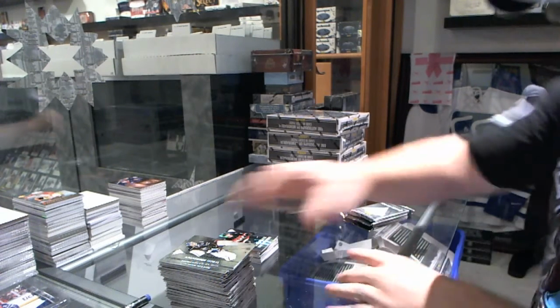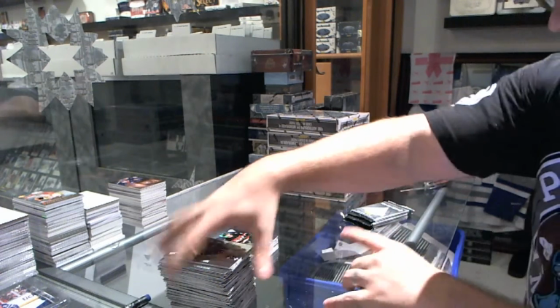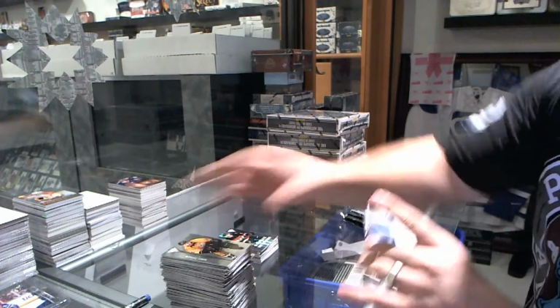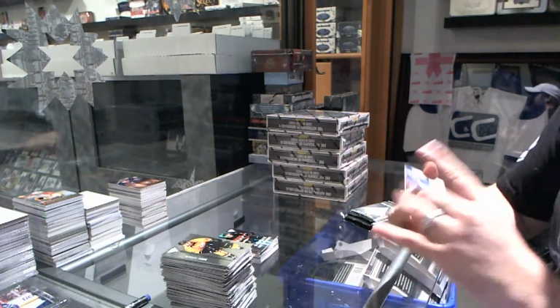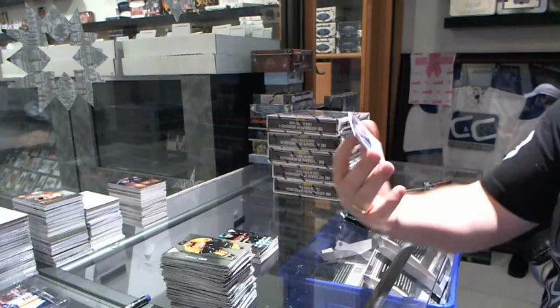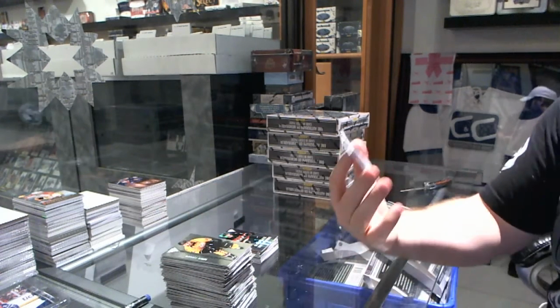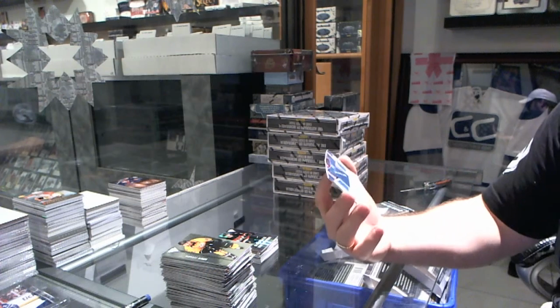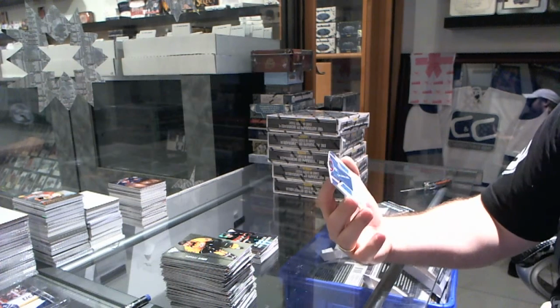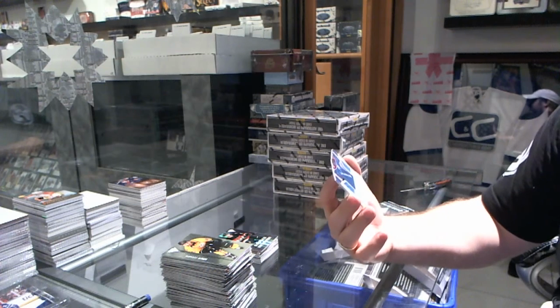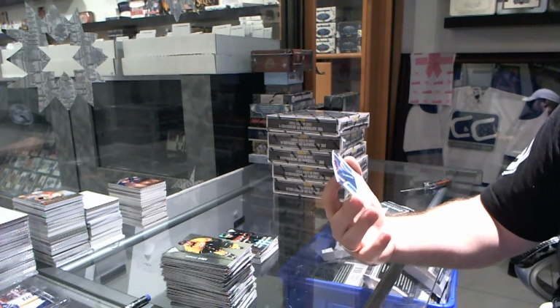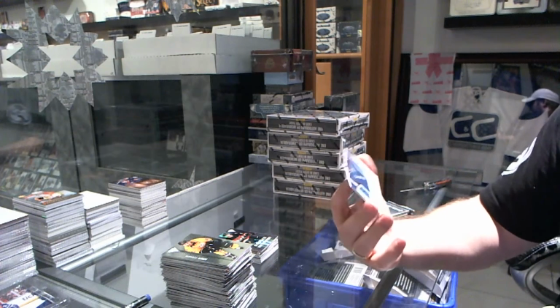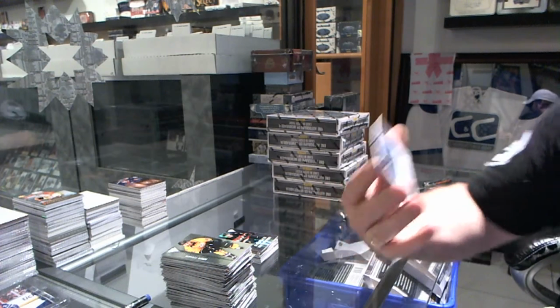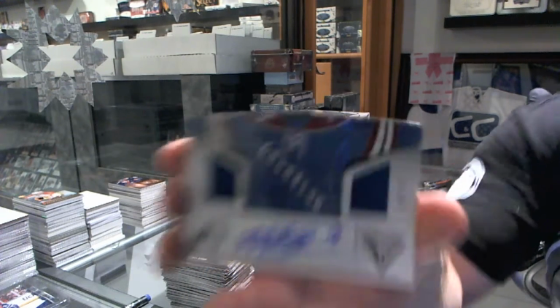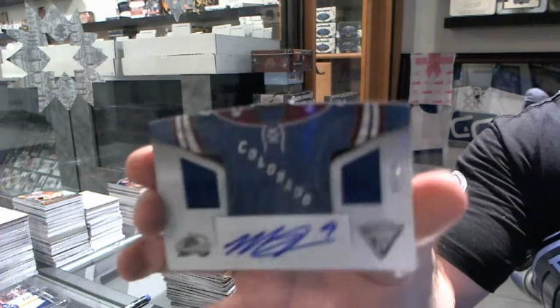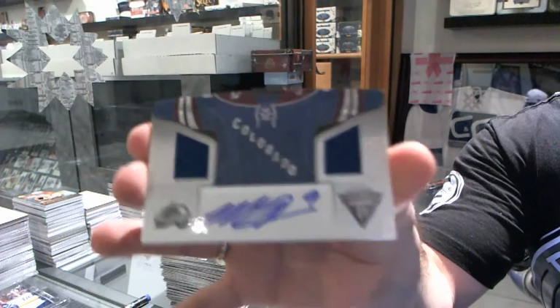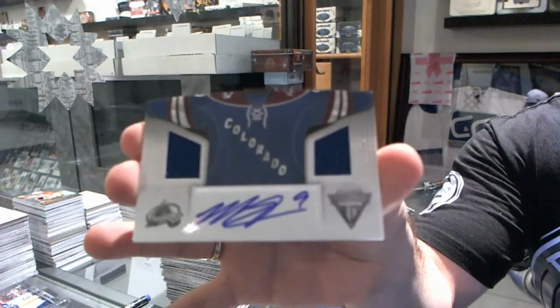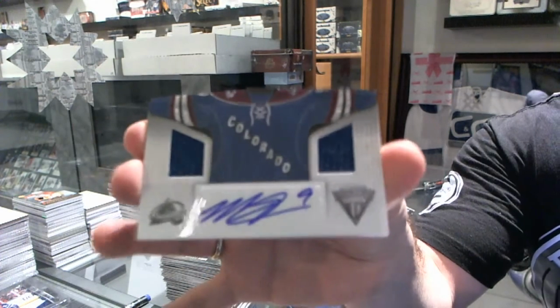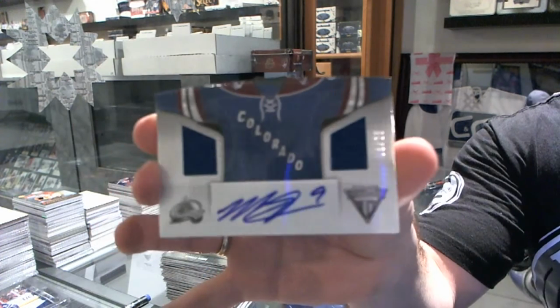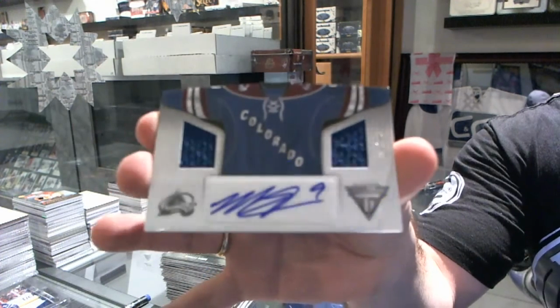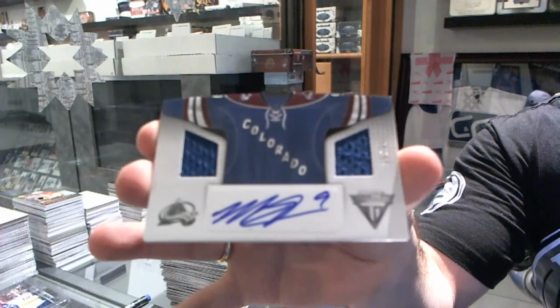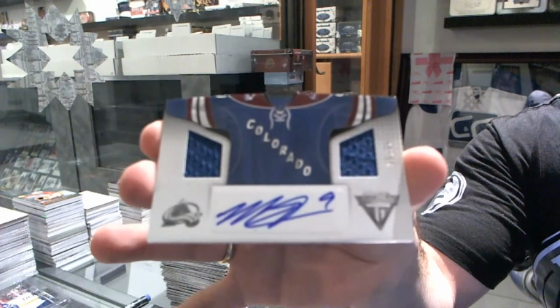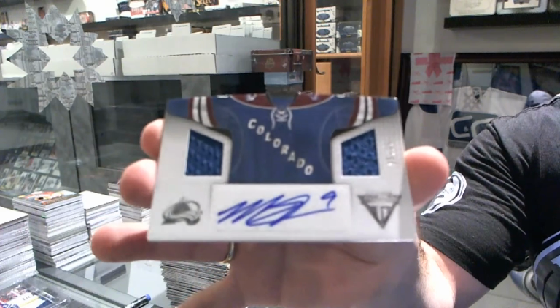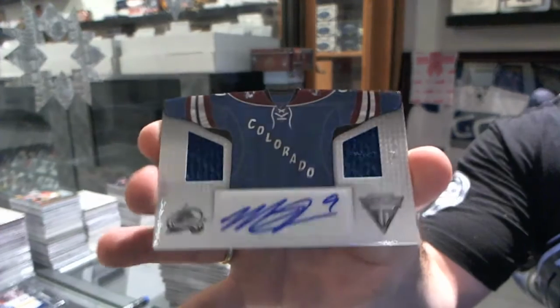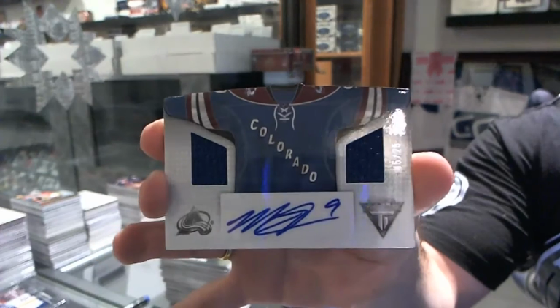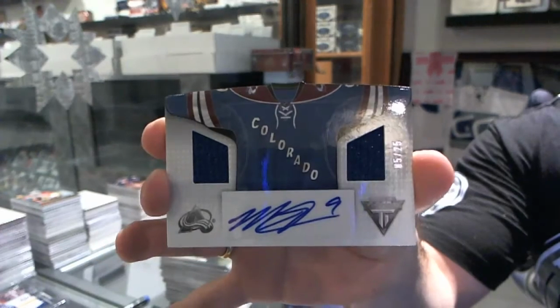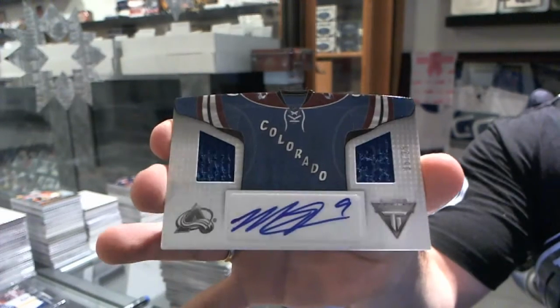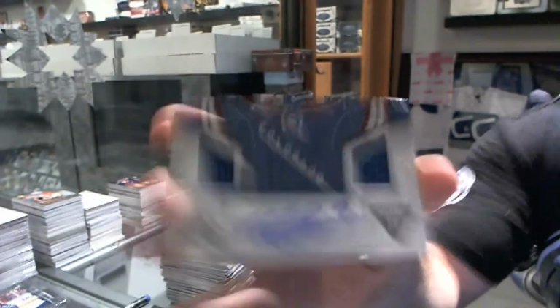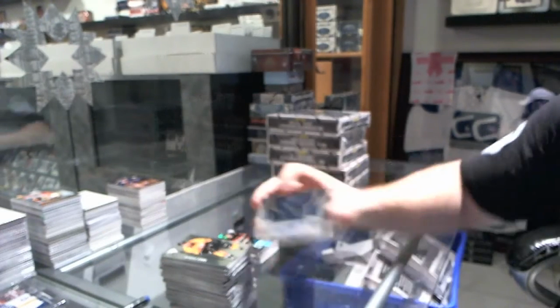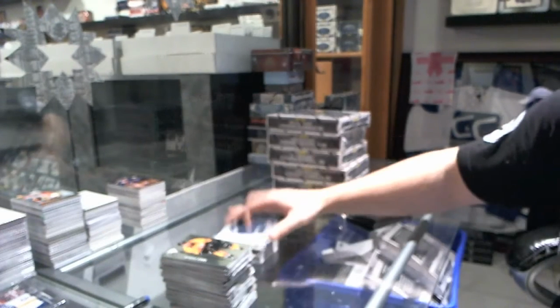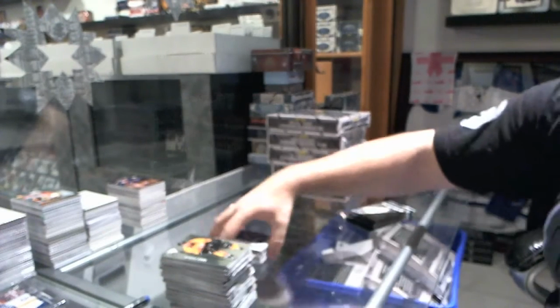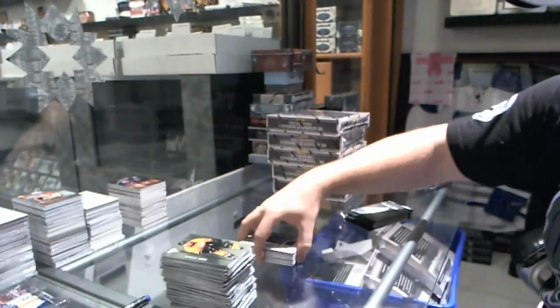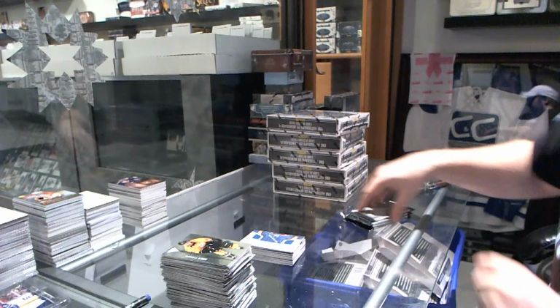Number 5 of 25! Dual jersey autograph for the Colorado Avalanche, Matt Duchesne.